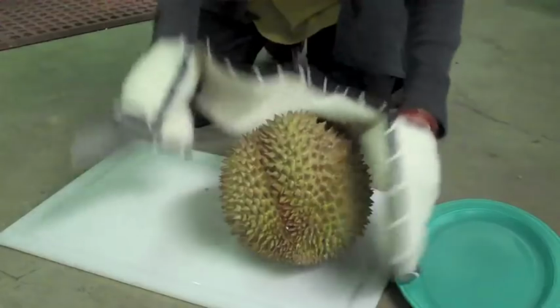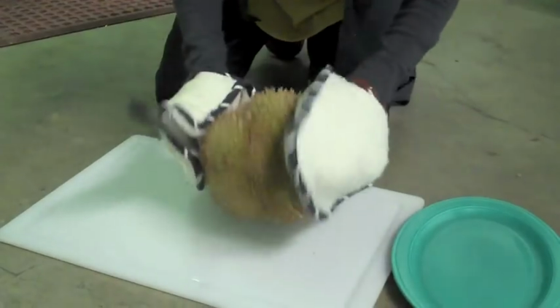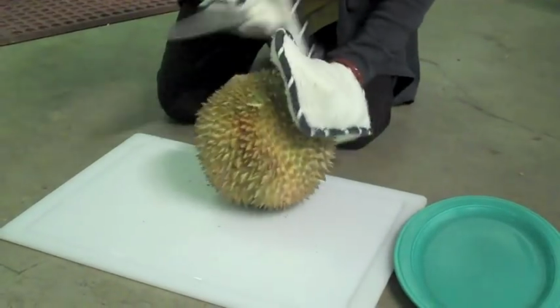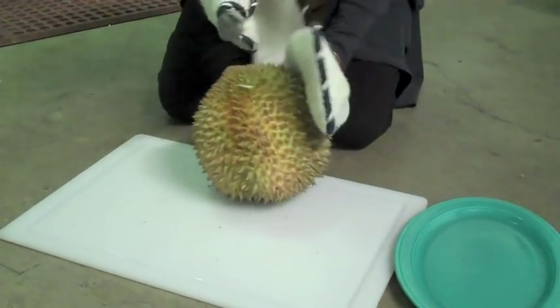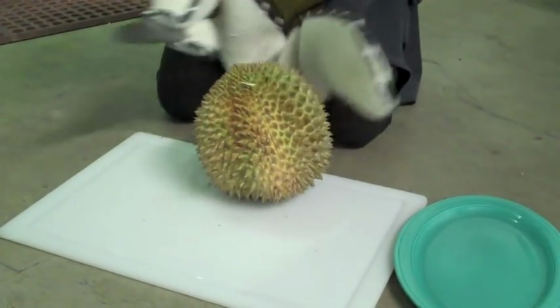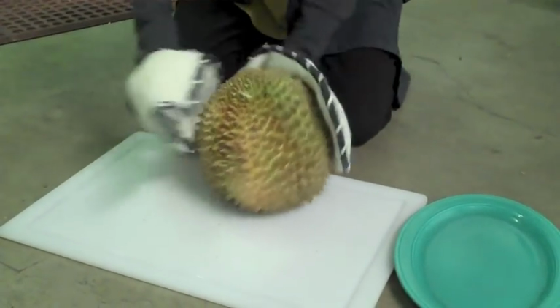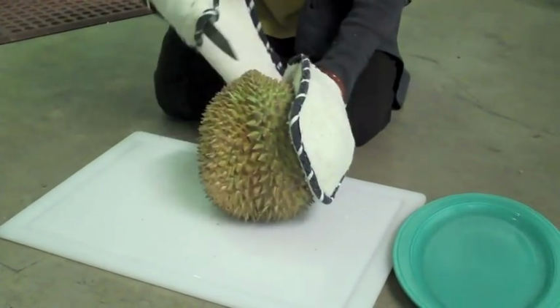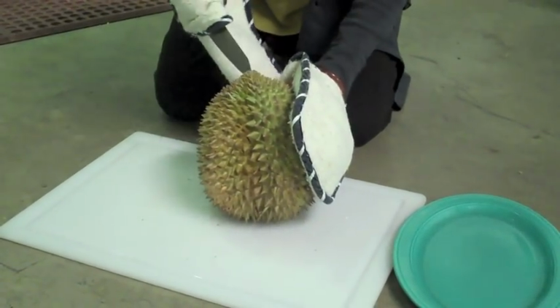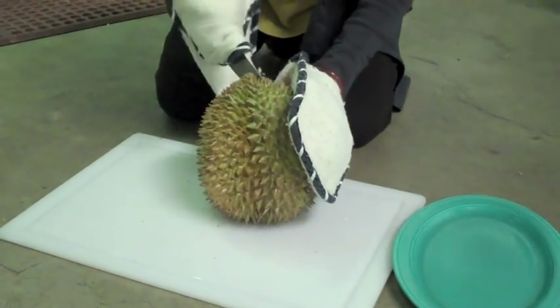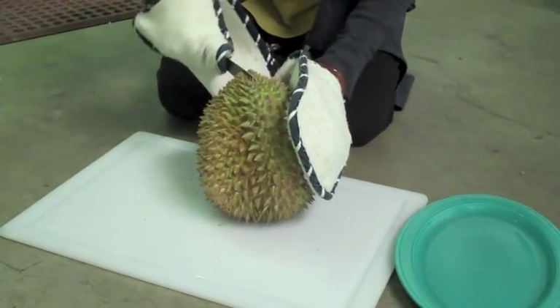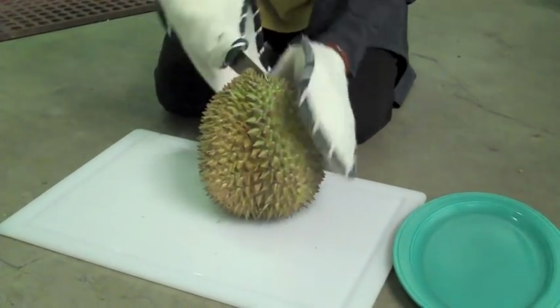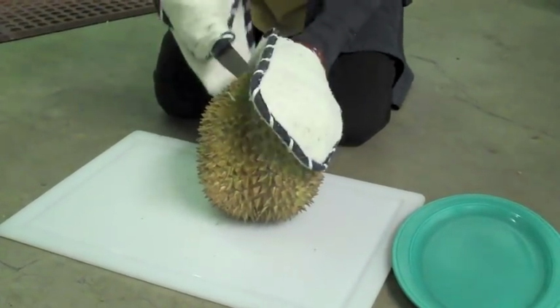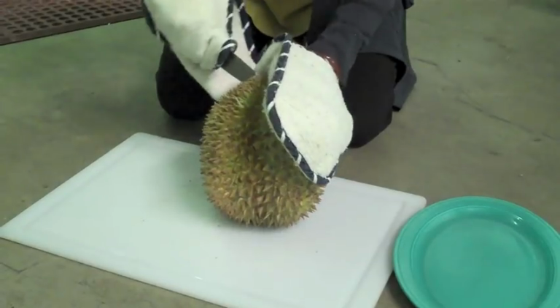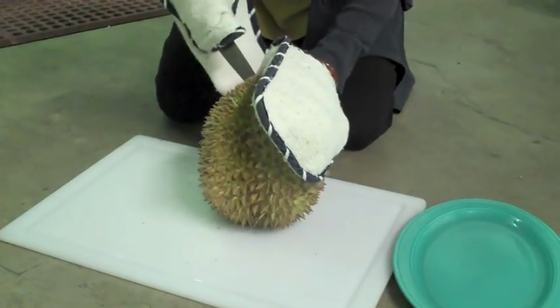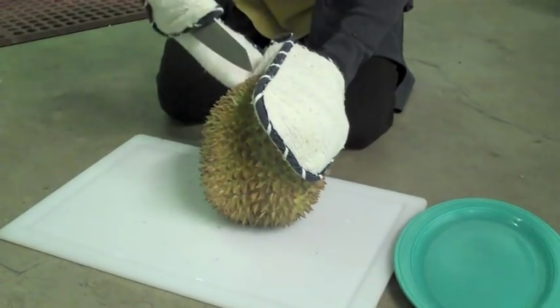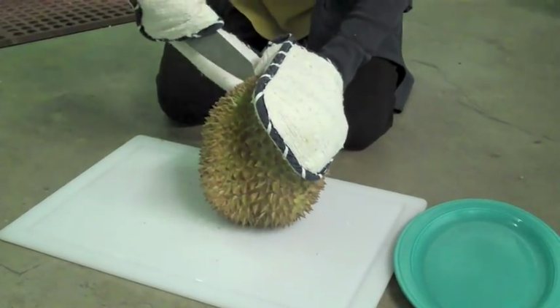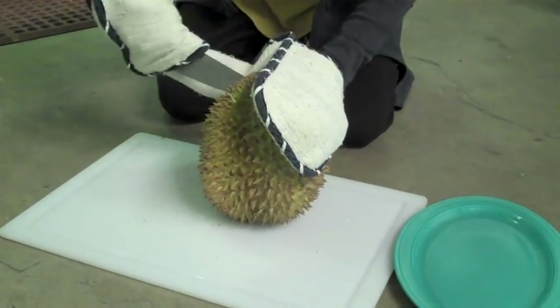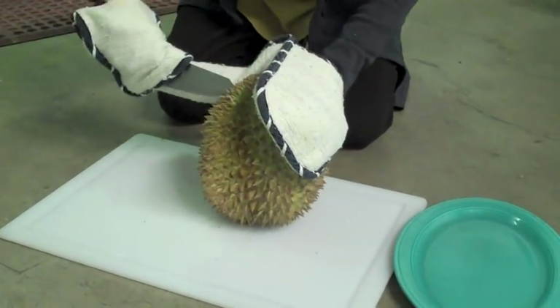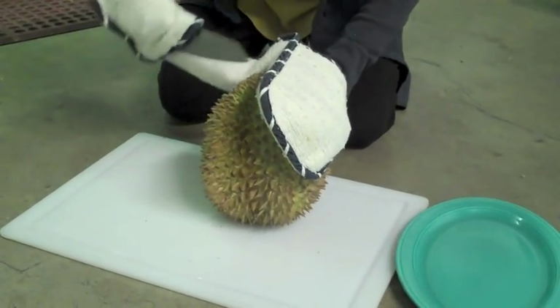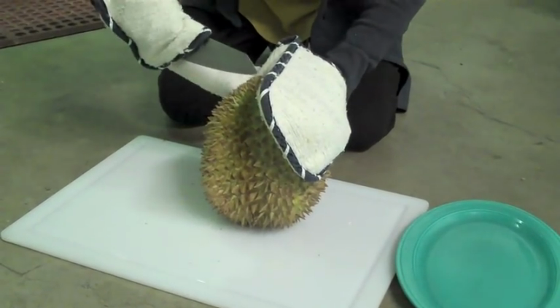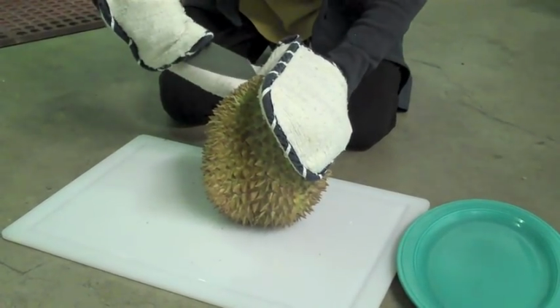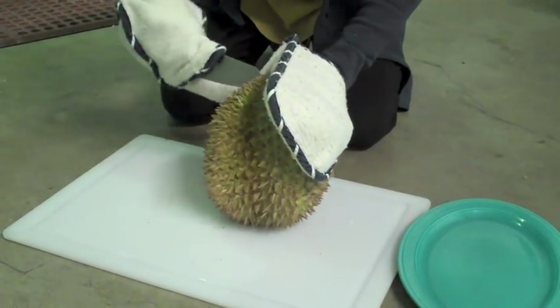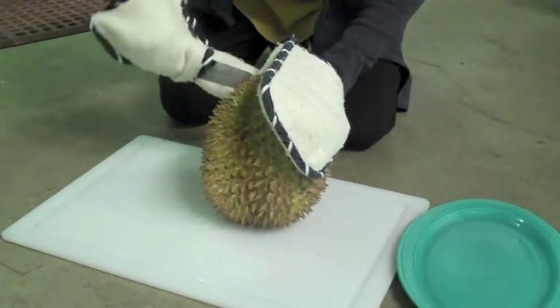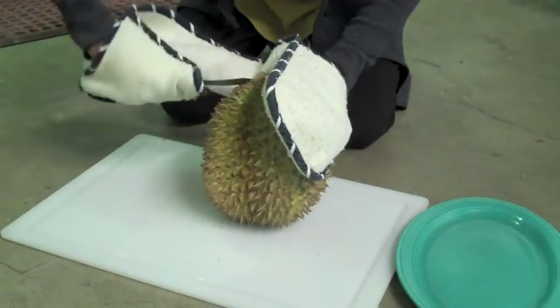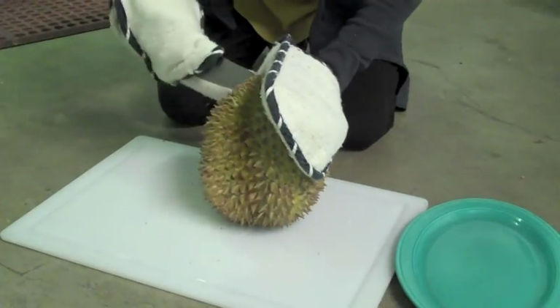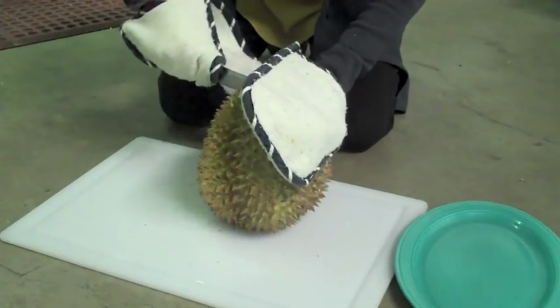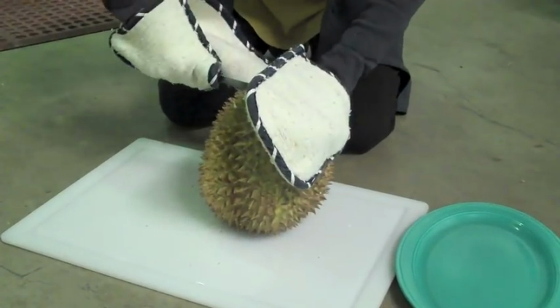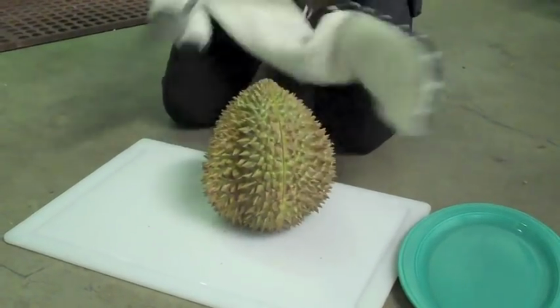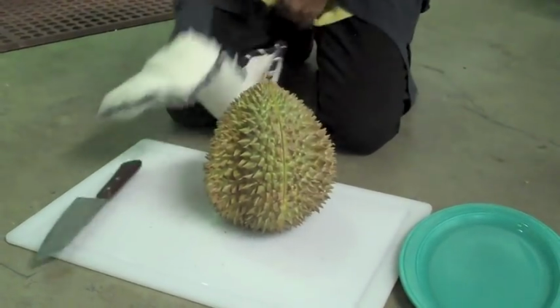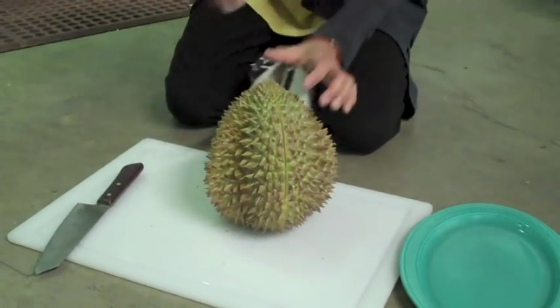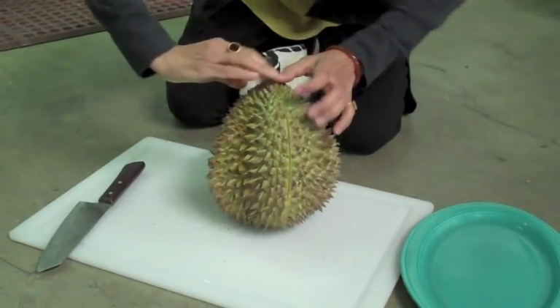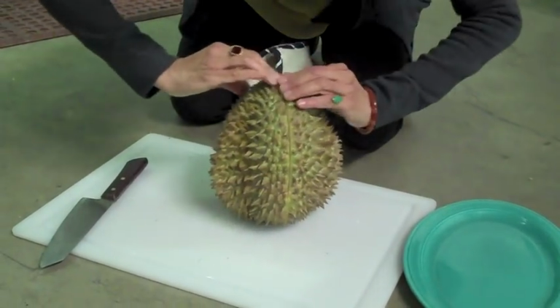You can see that I'm trying really hard not to cut too deeply into it, because otherwise we're going to cut into the flesh. So now I hope I can open this.